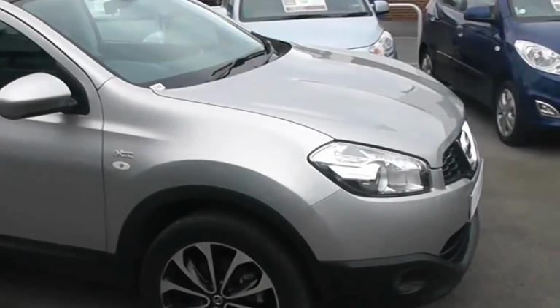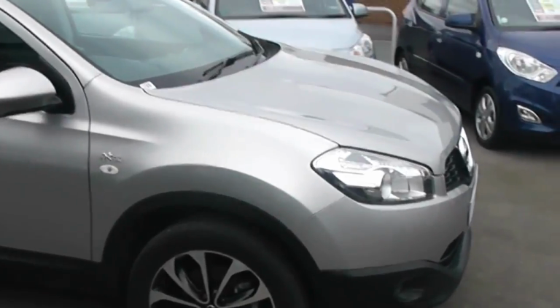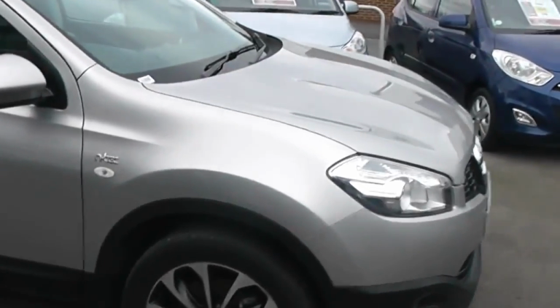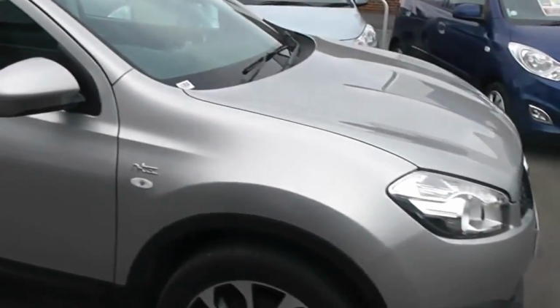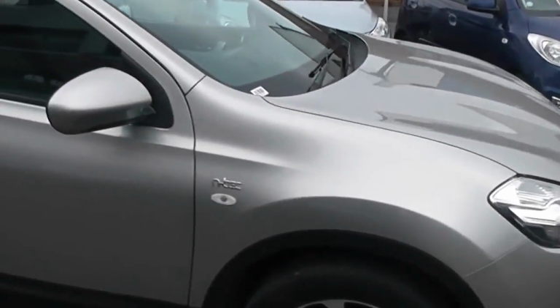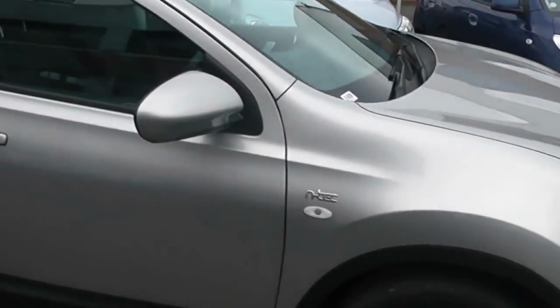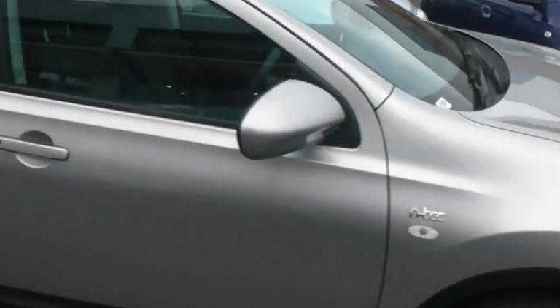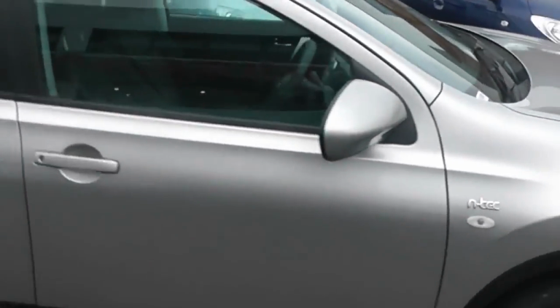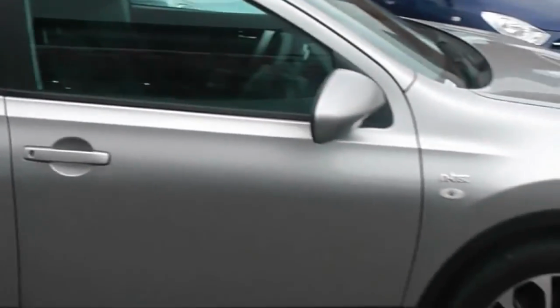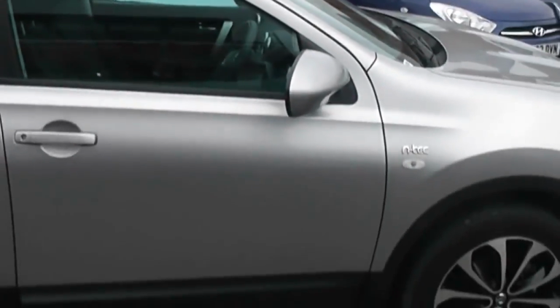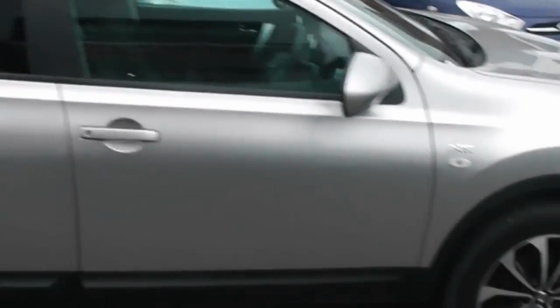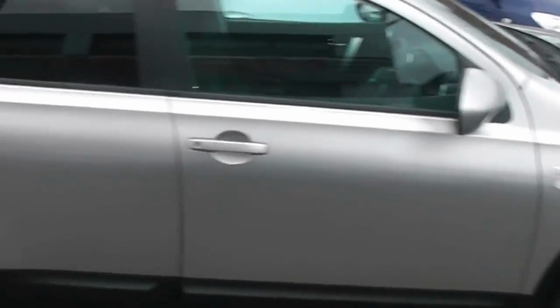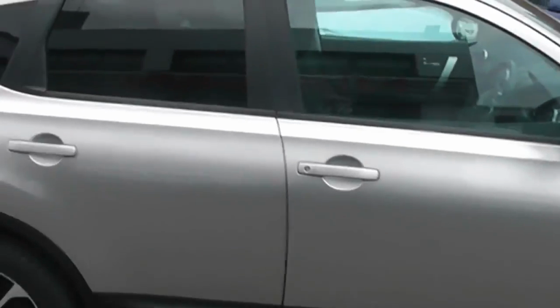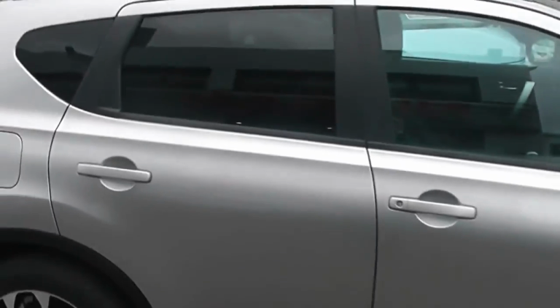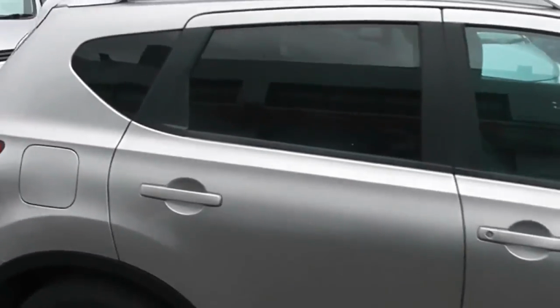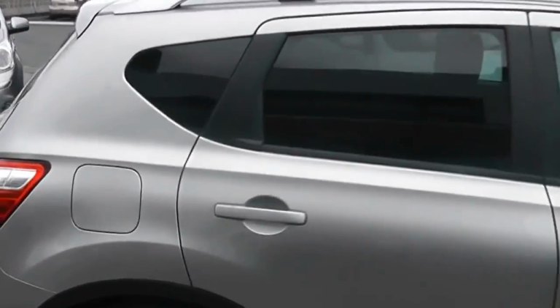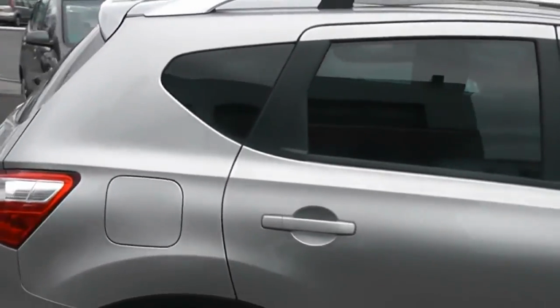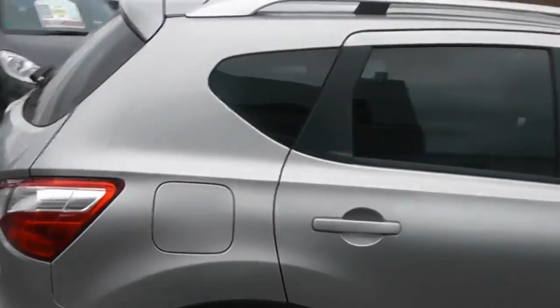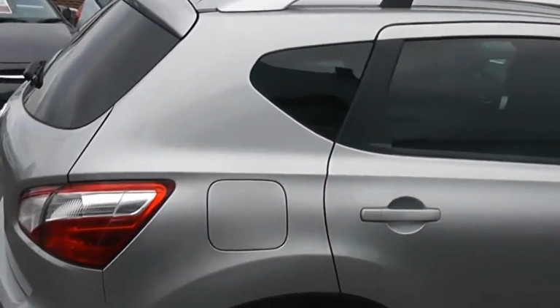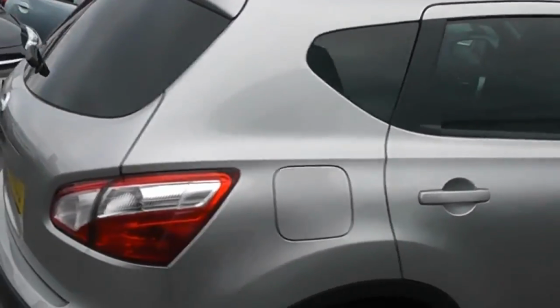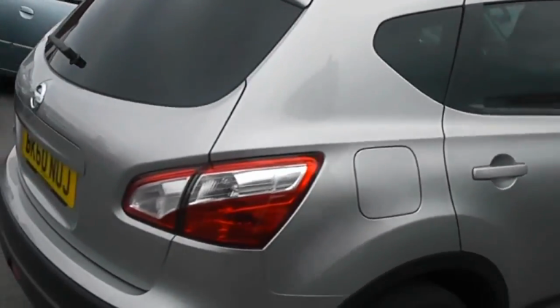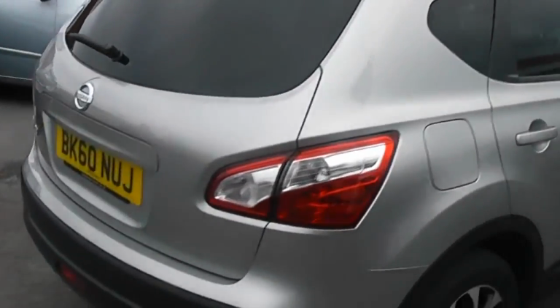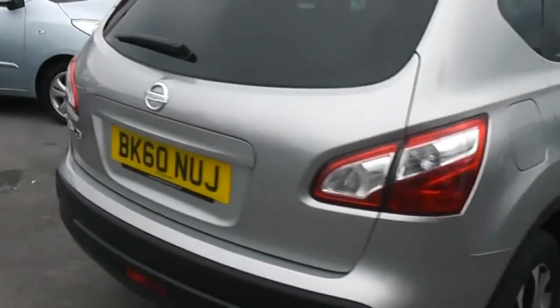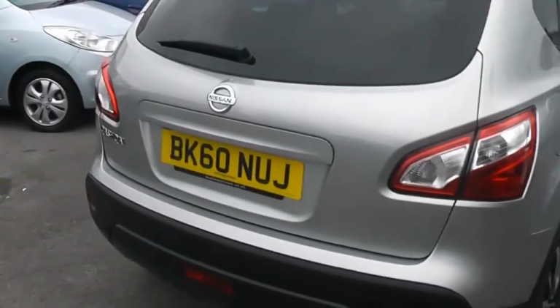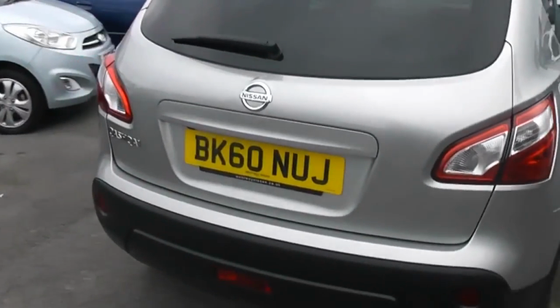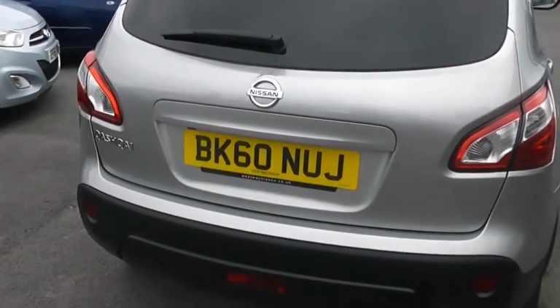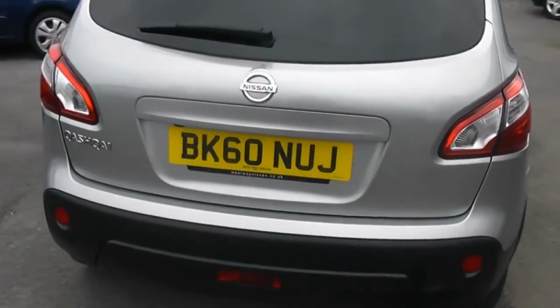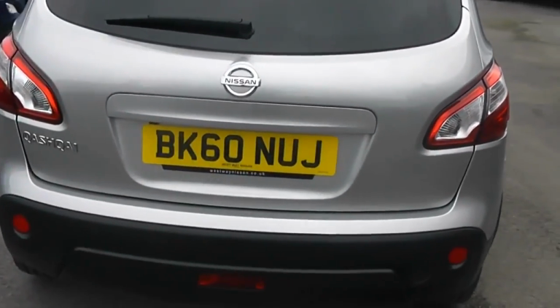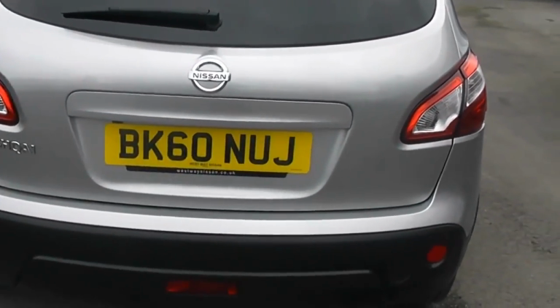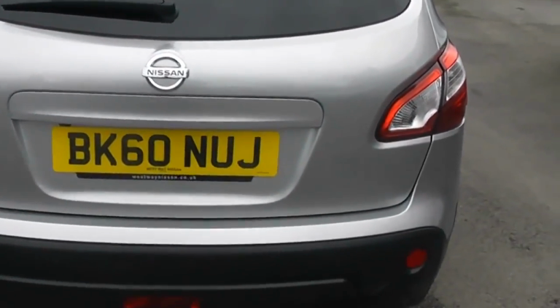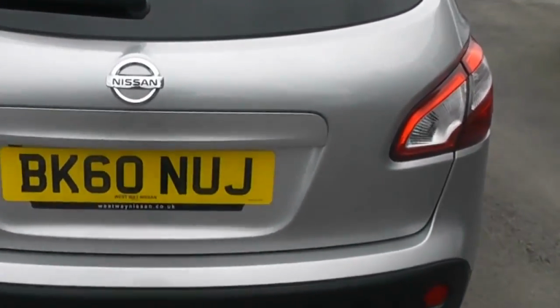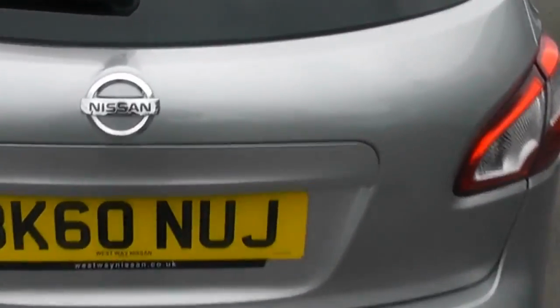So if we start off by taking a look around the Qashqai, as you can see it's a fantastic little compact SUV. The rear windows have a slight tint on them for the privacy glass. And taking a look at the rear end, you'll see the car is registered on a 60 plate.